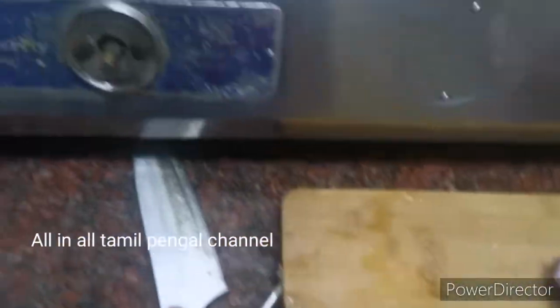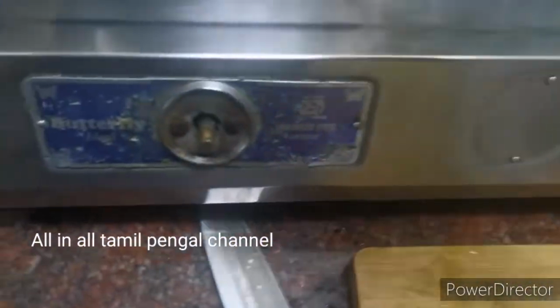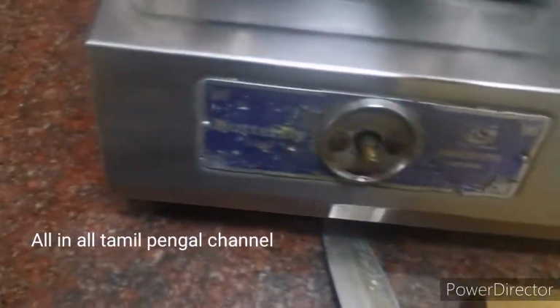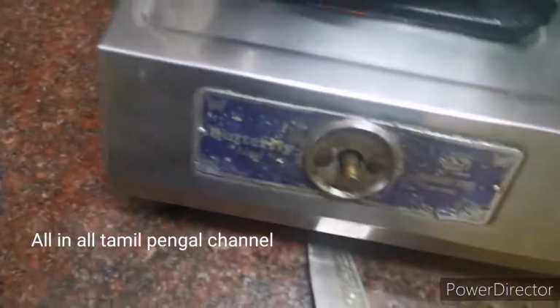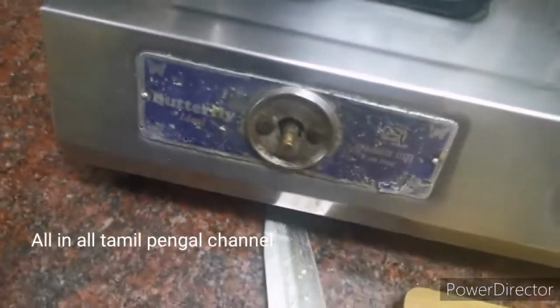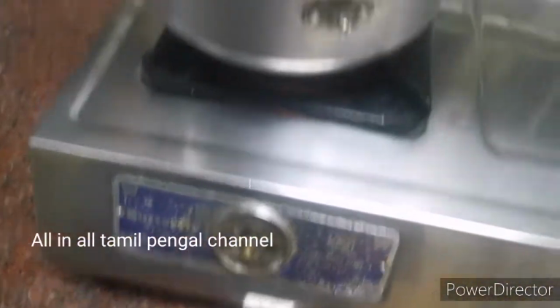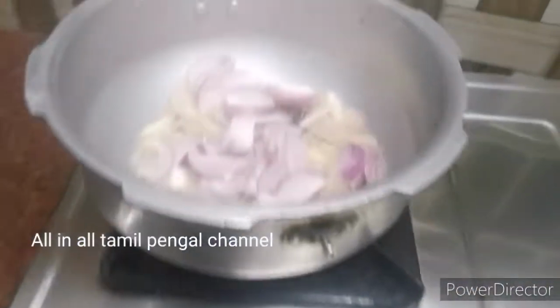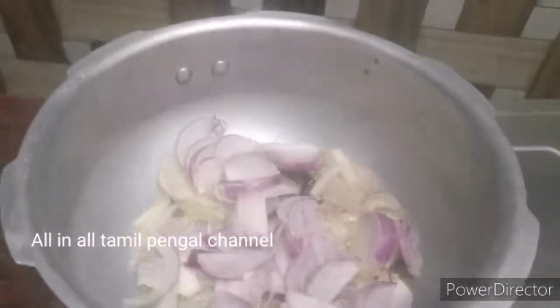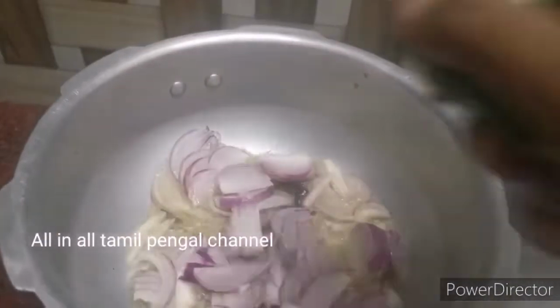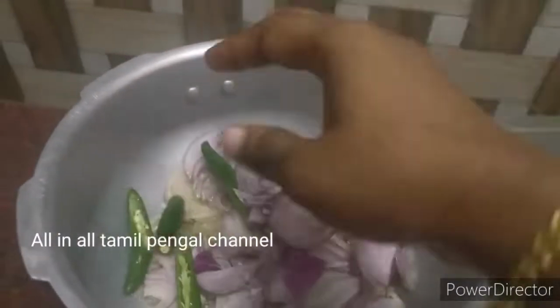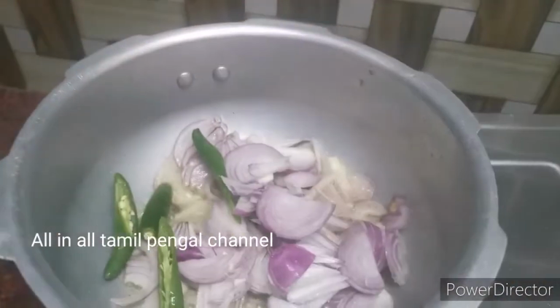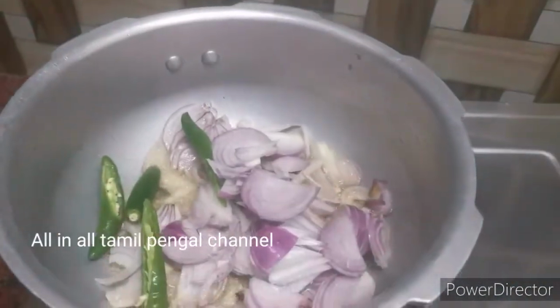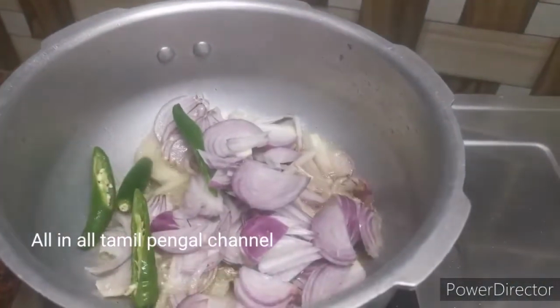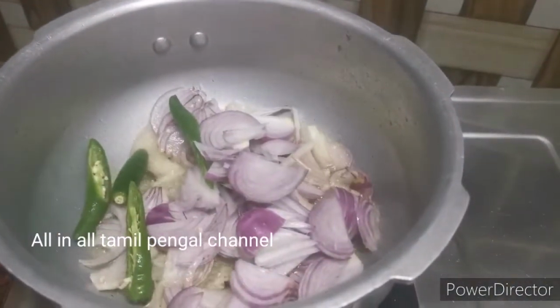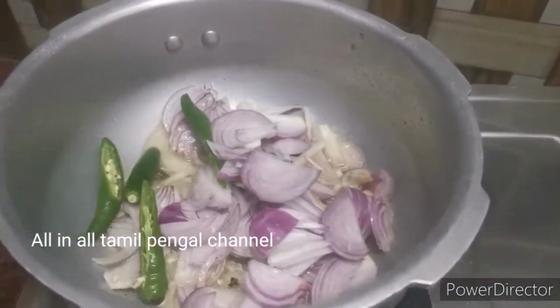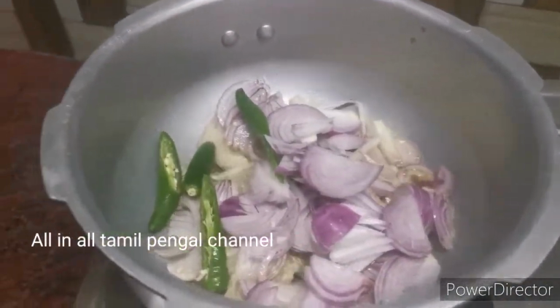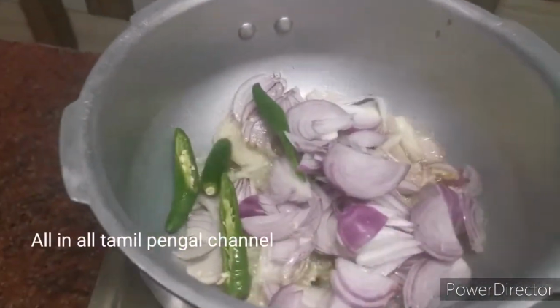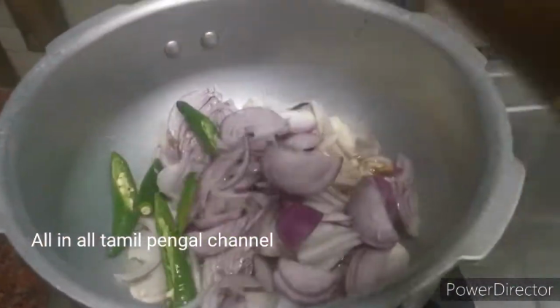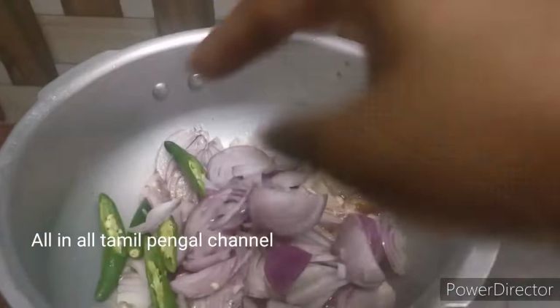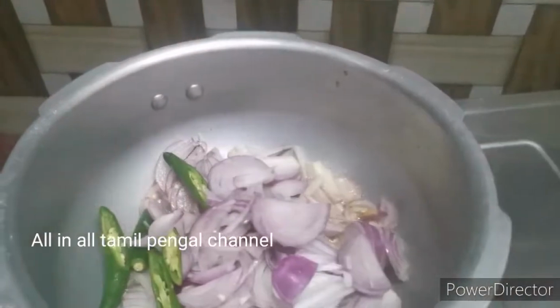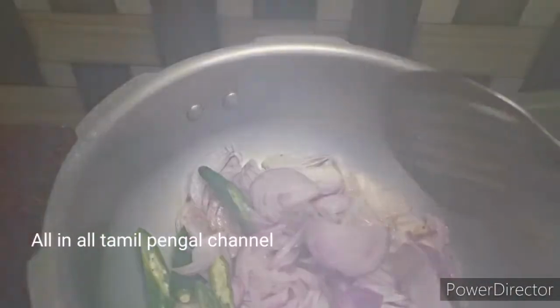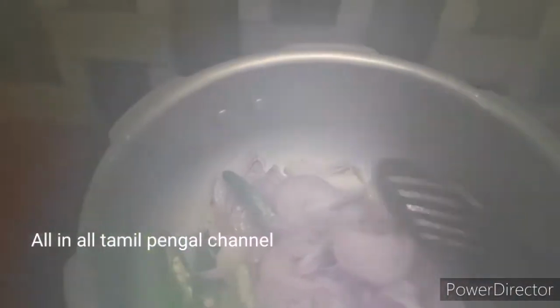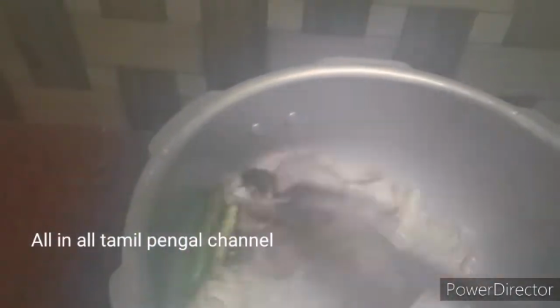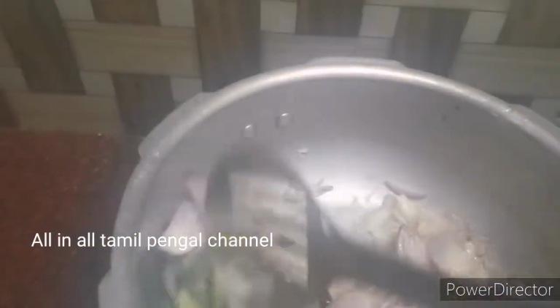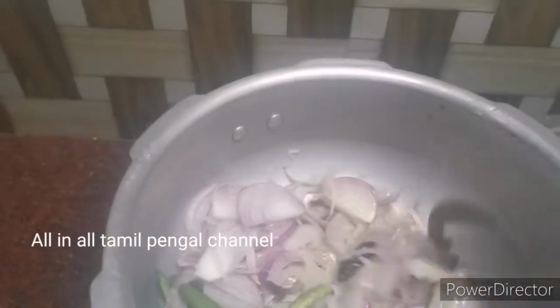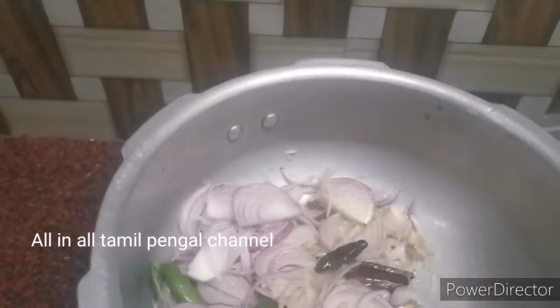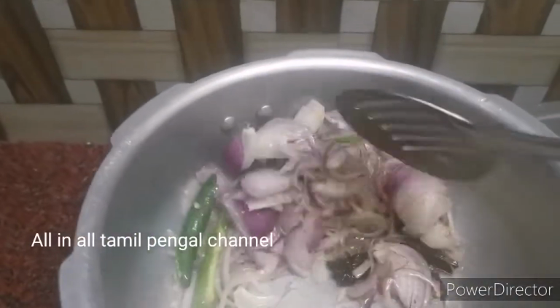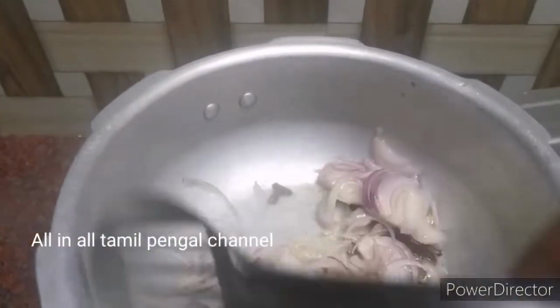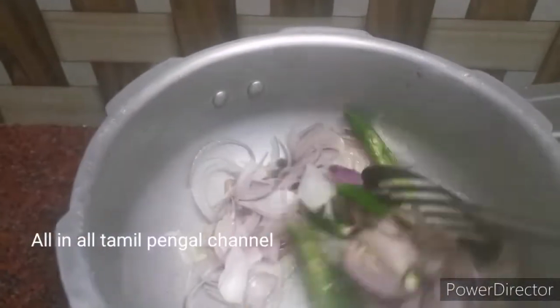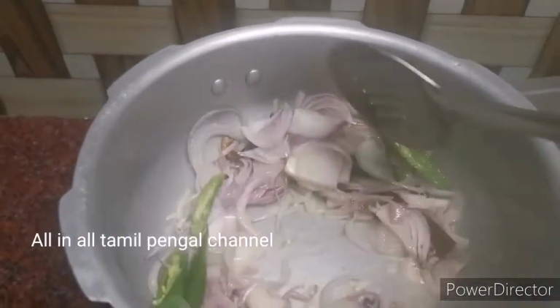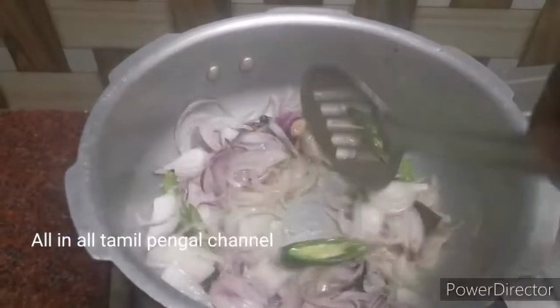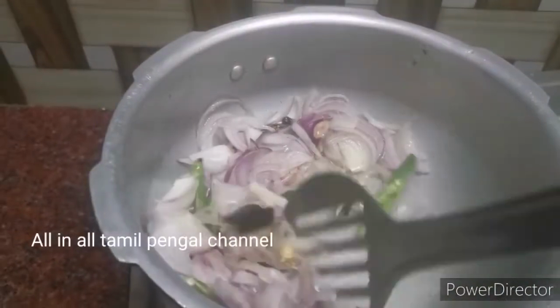Add 1 onion. Add like a fish sauce. Add 3 onions. Add a little brown color — add until it reaches a raw brown color.